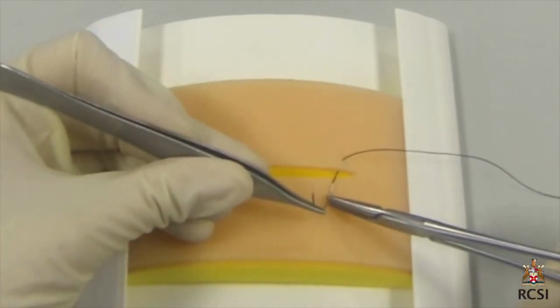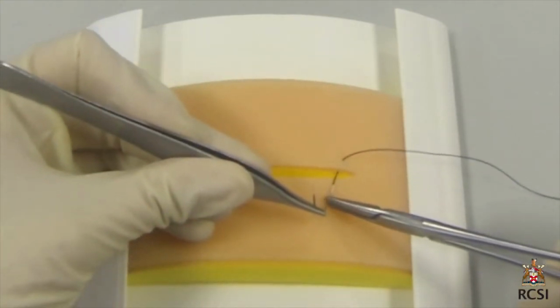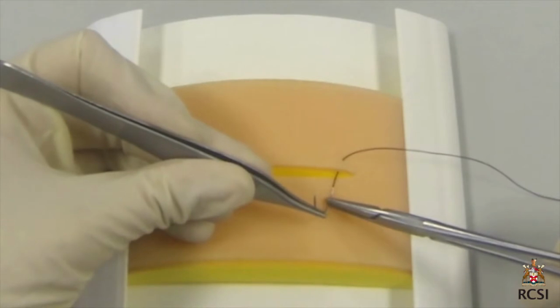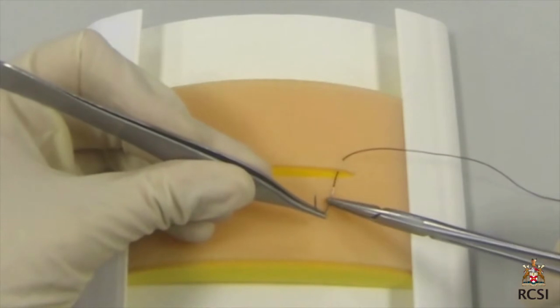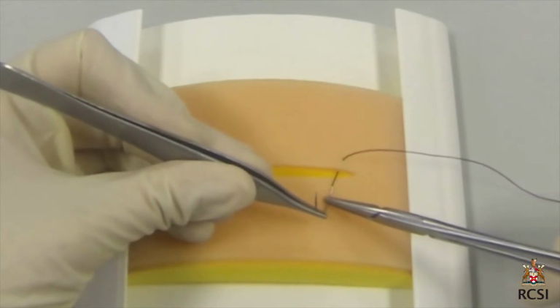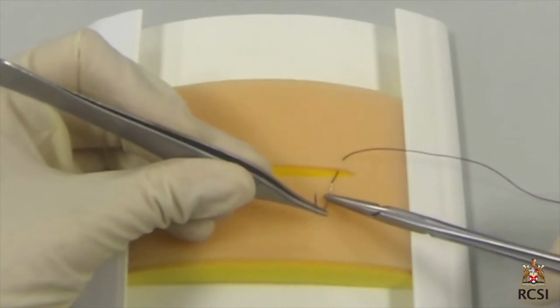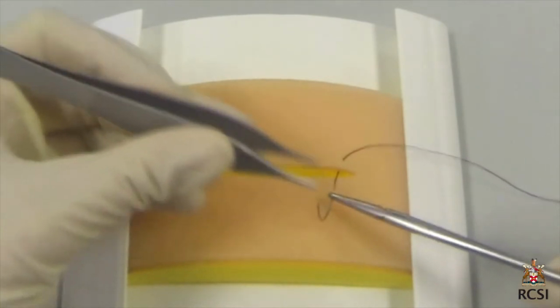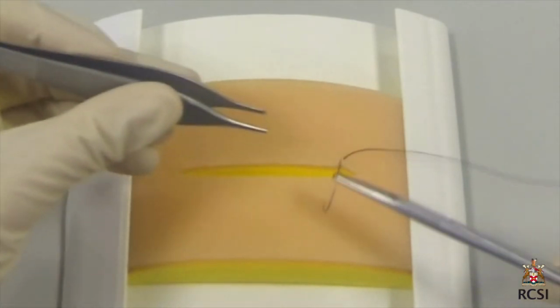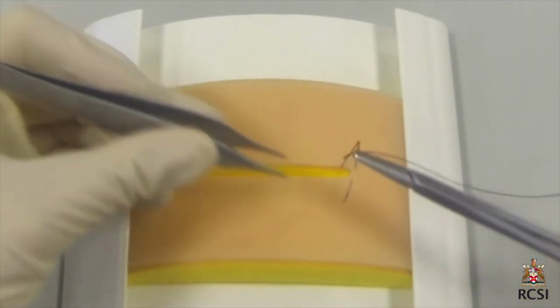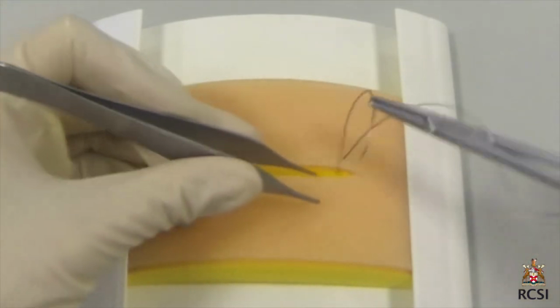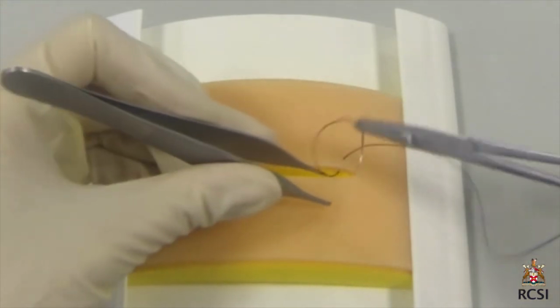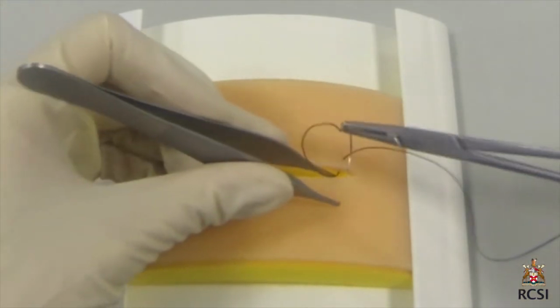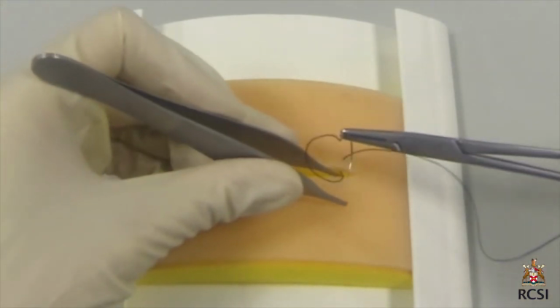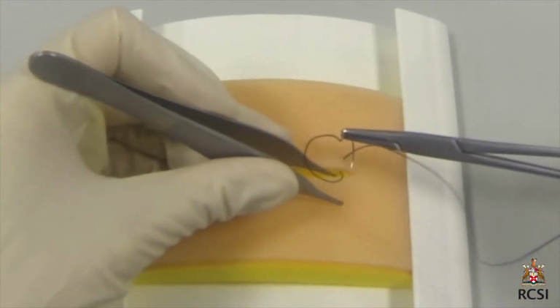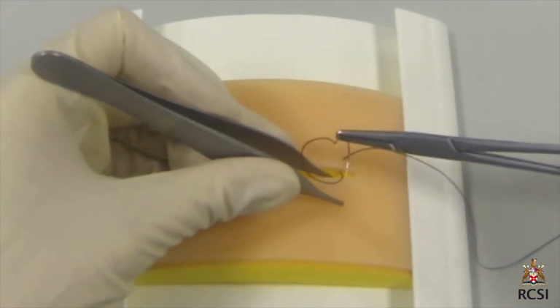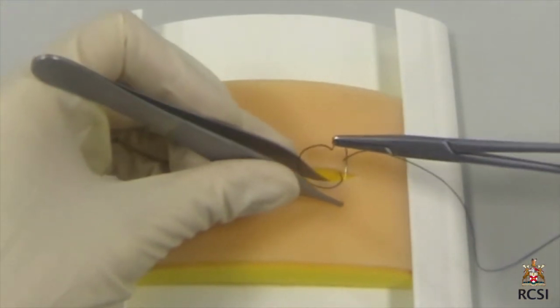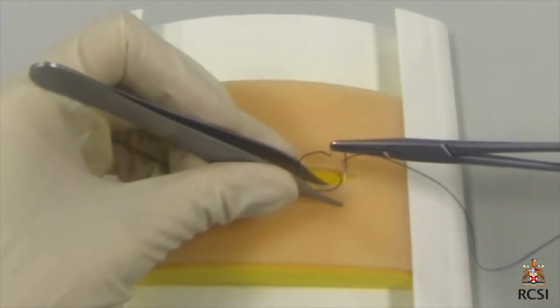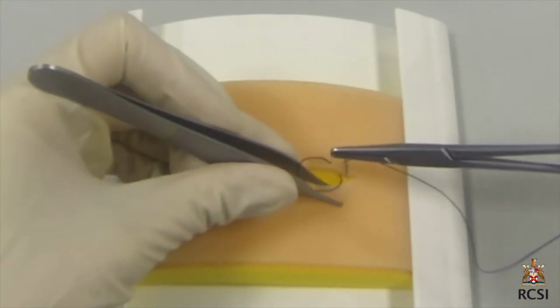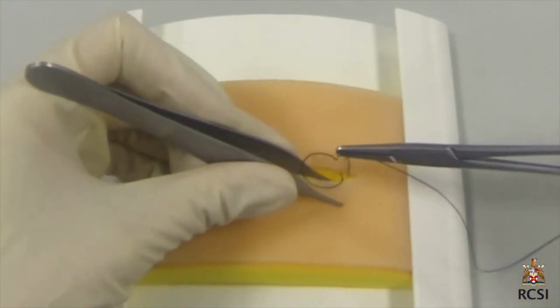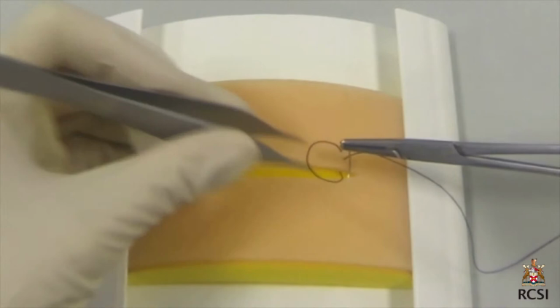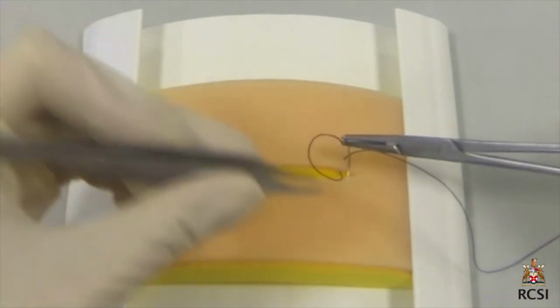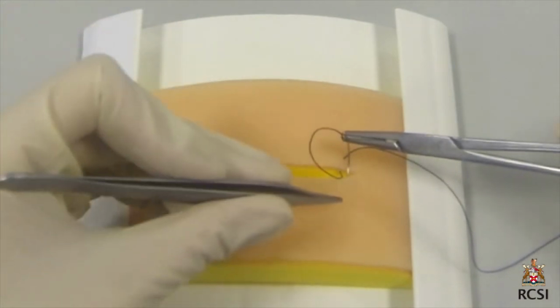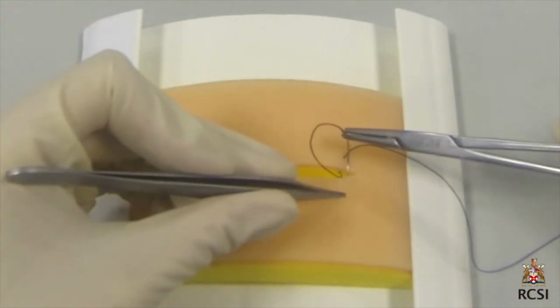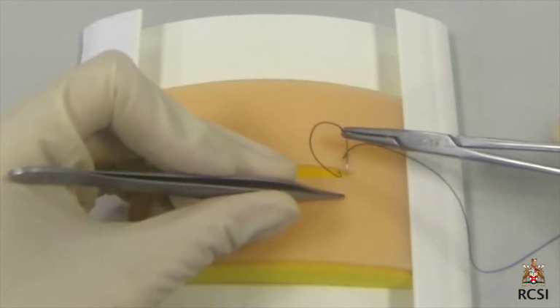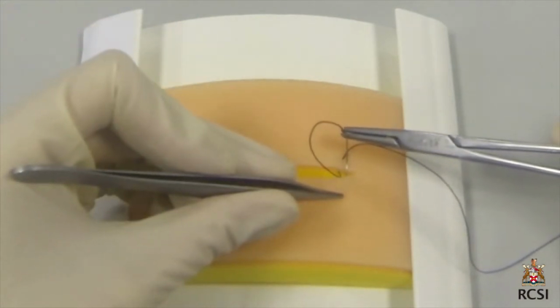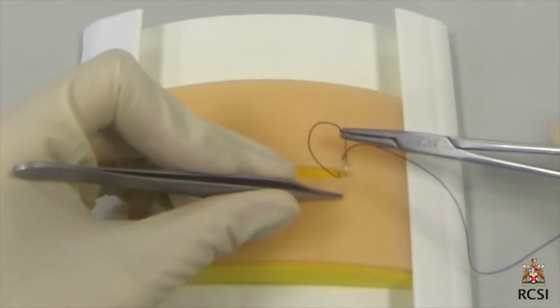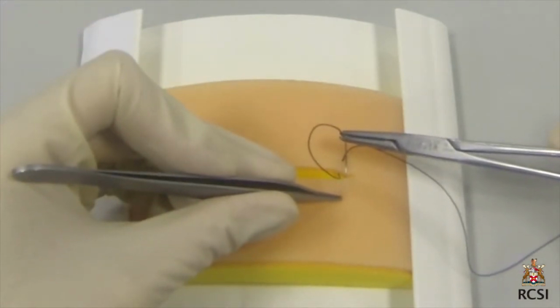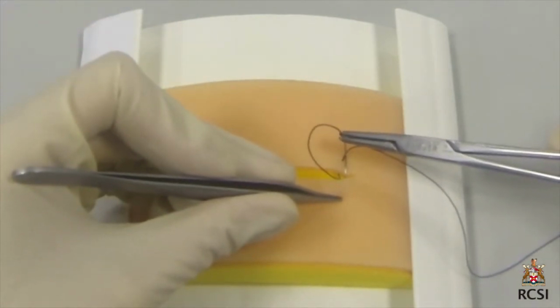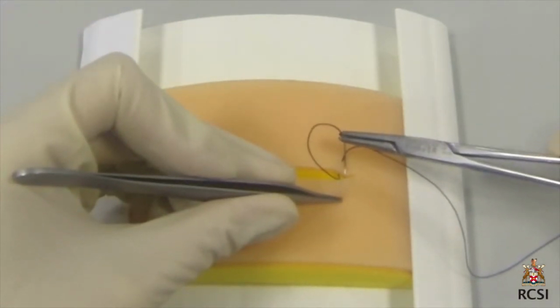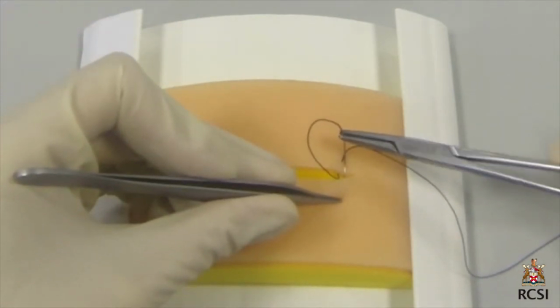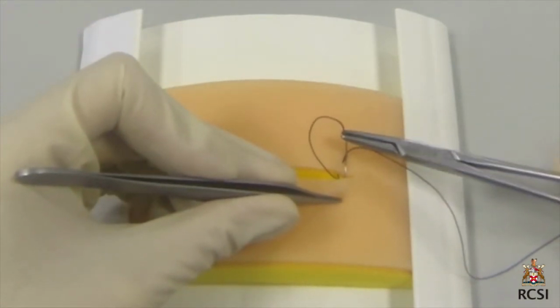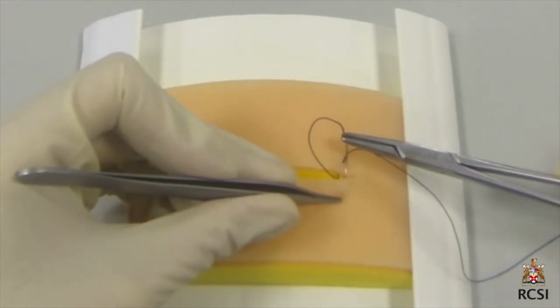In our first suture, the needle is brought out through the wound. The needle is remounted onto the needle holder and reinserted at the same depth on the other side to ensure symmetry.